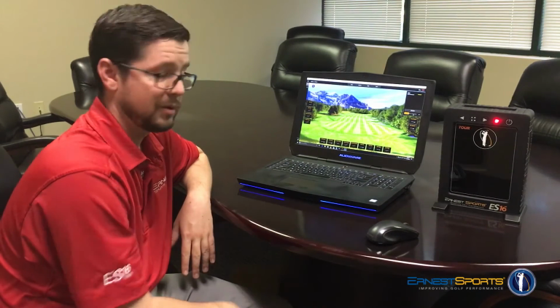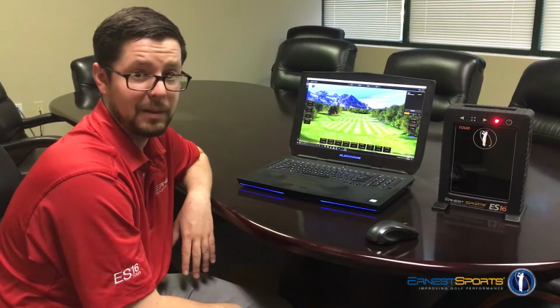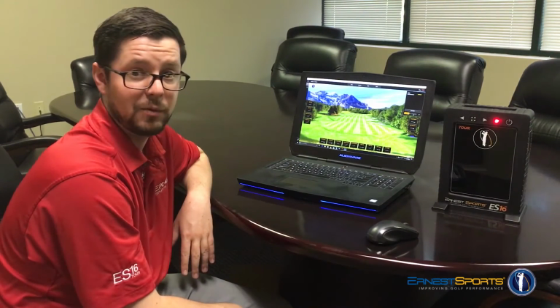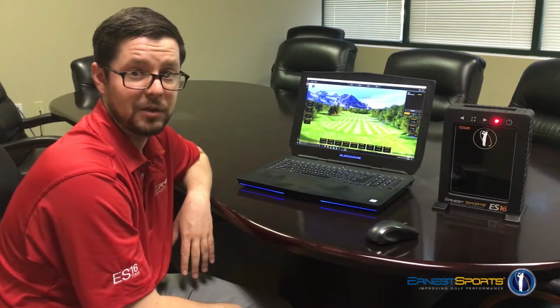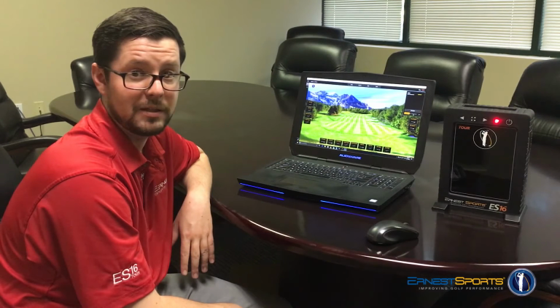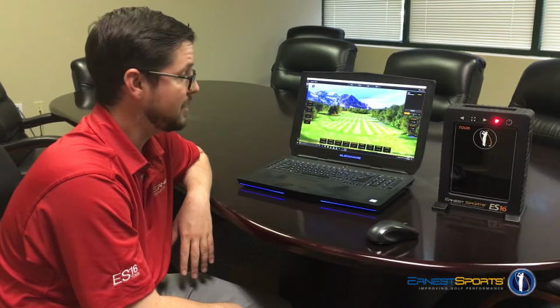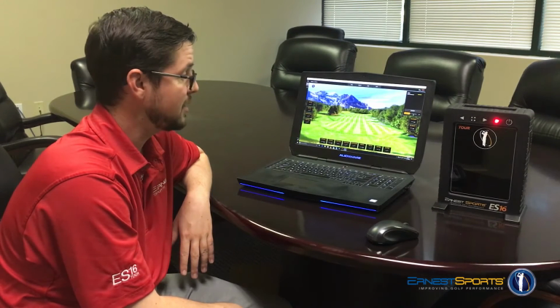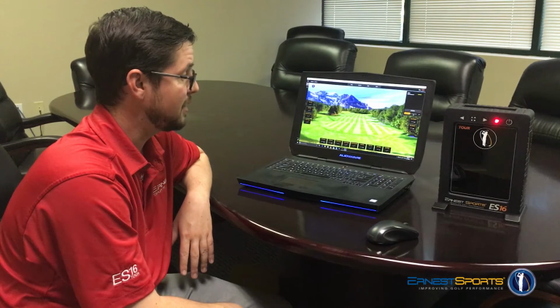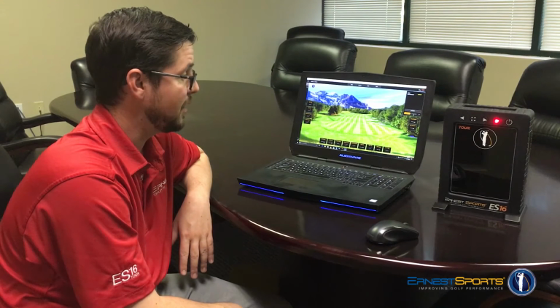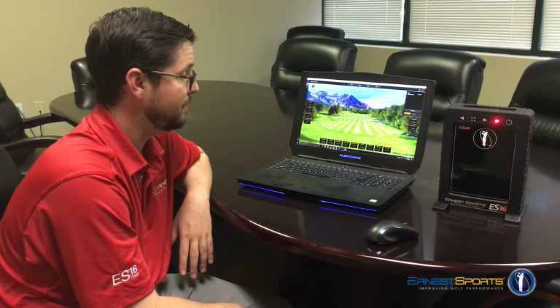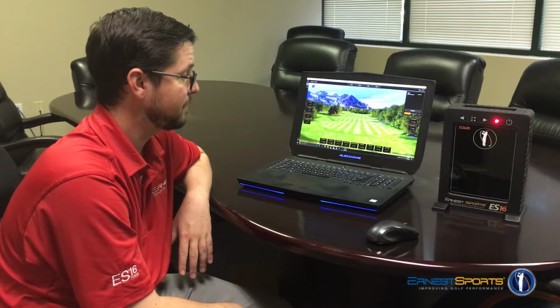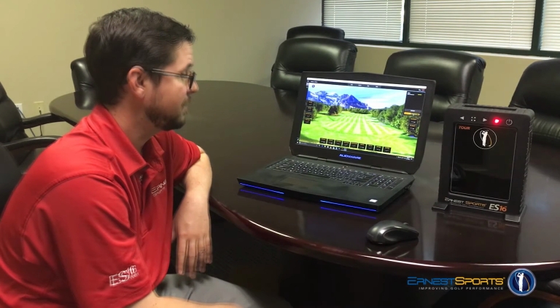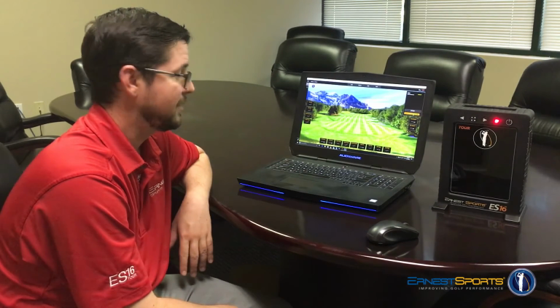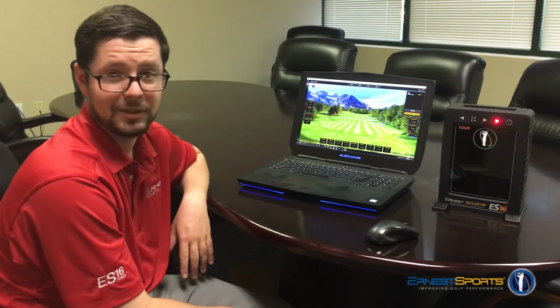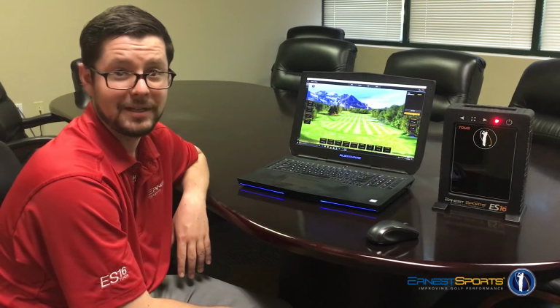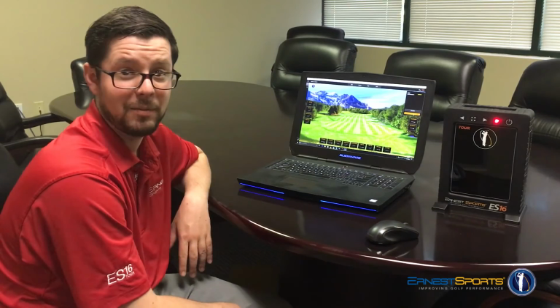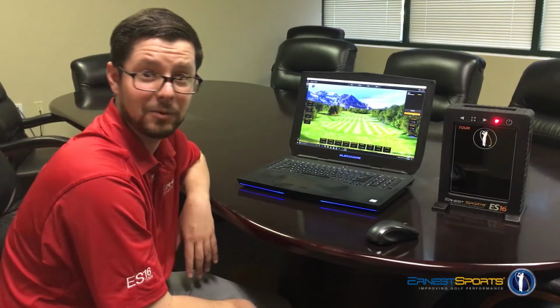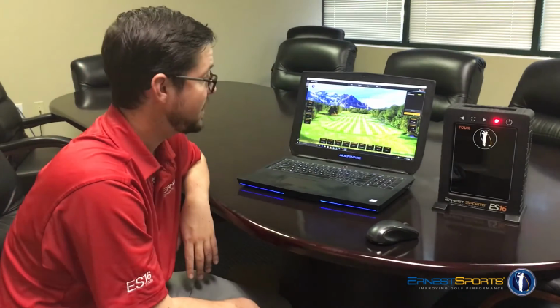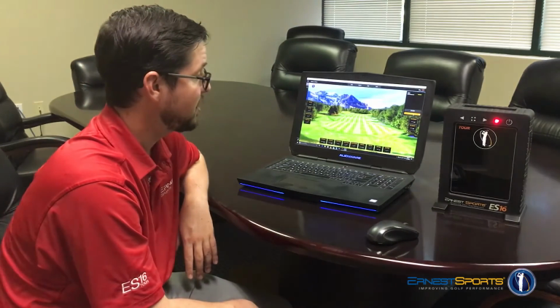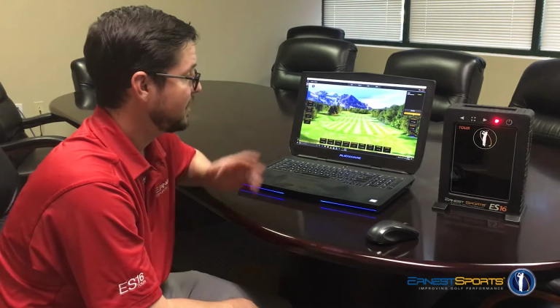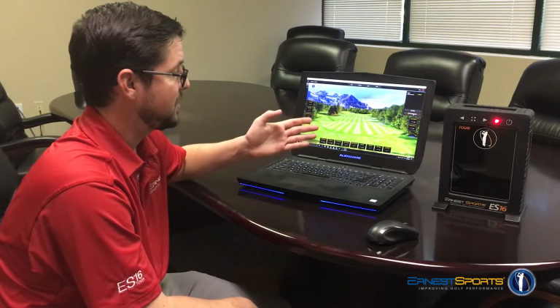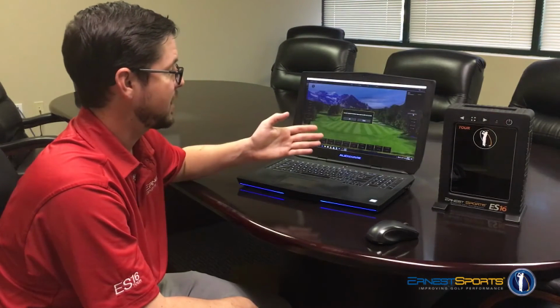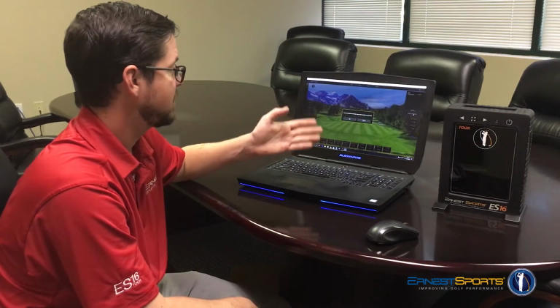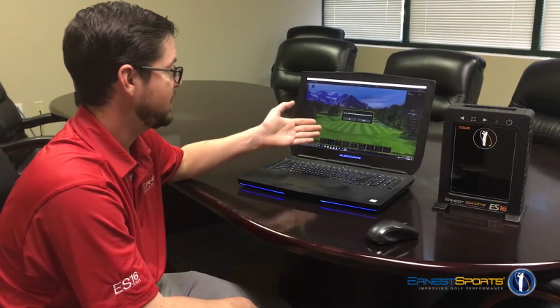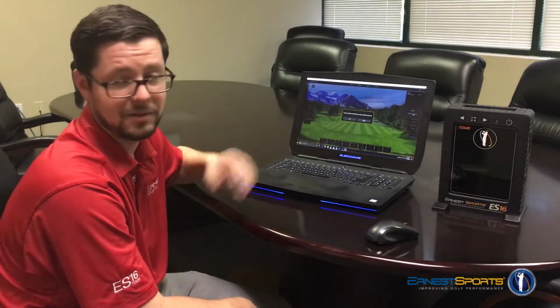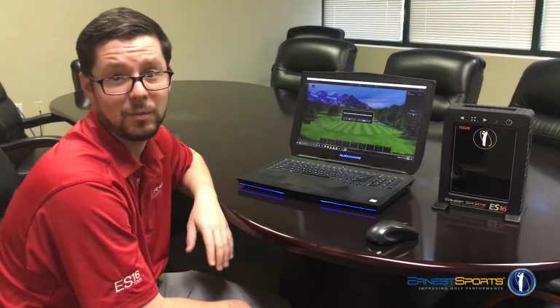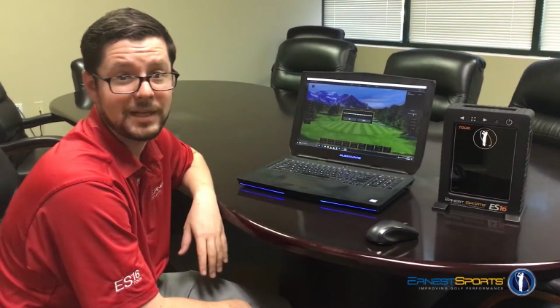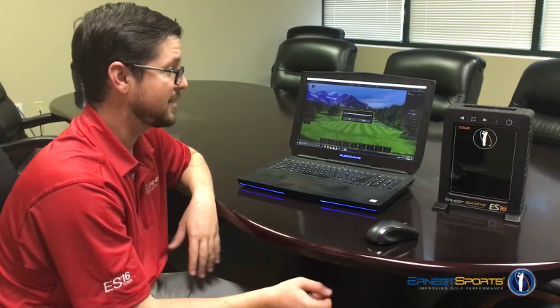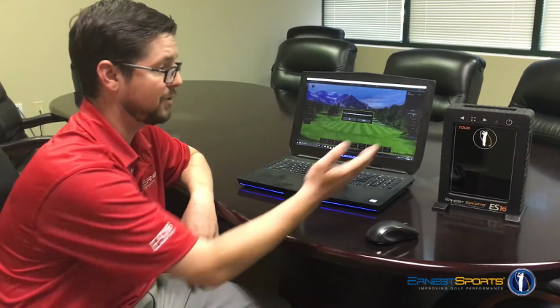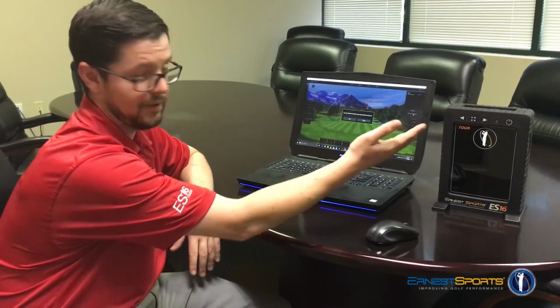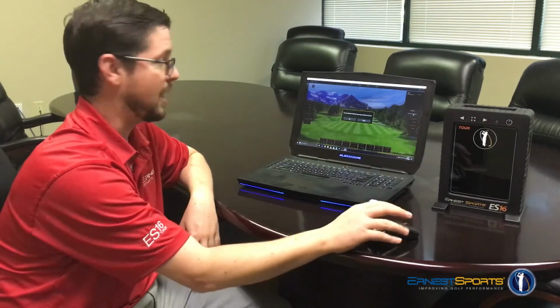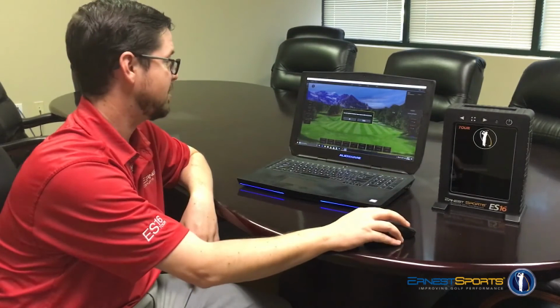We'll just fast forward the video a little bit to the end, and you can see that it's all done. All right, so now we're back to normal speed. As you see, once it got to 100% complete, you see the firmware update is successful and the unit powered off.